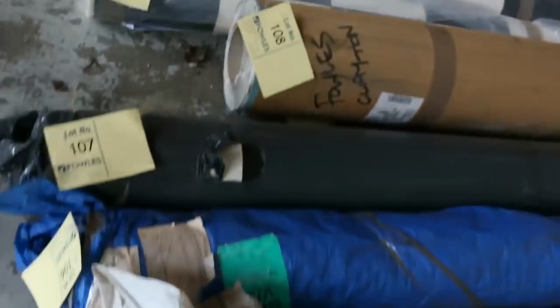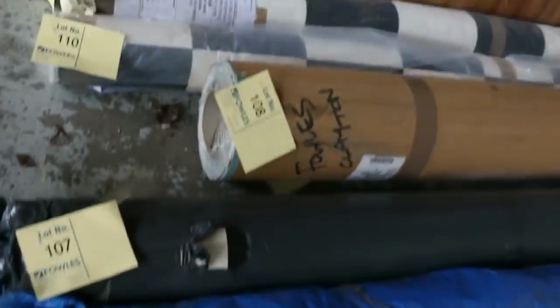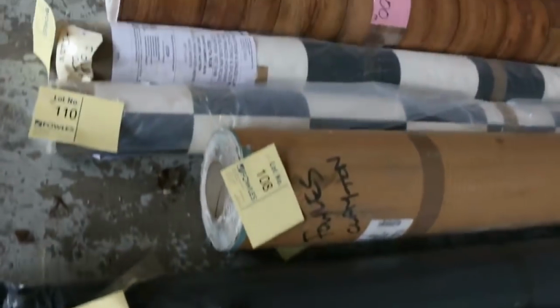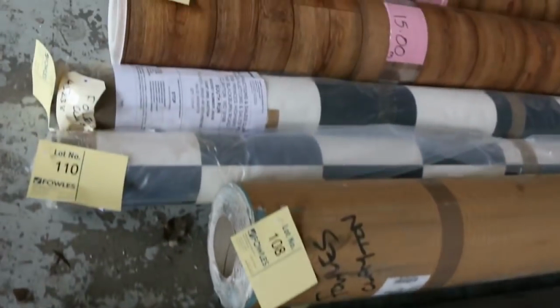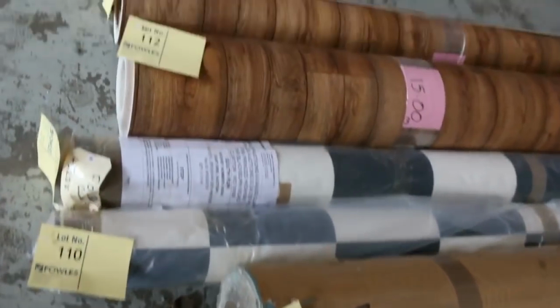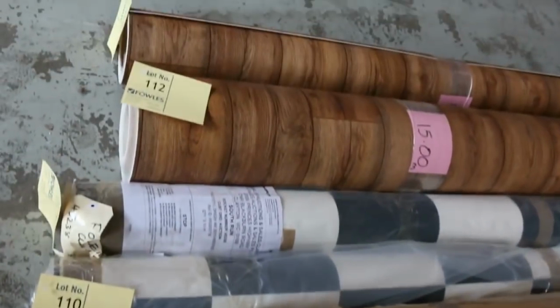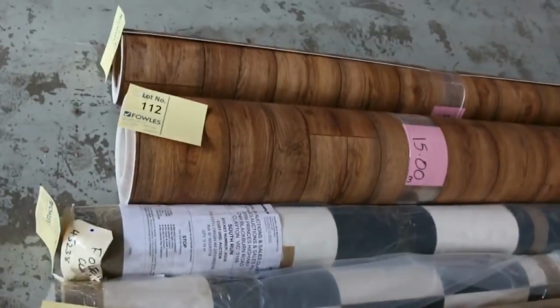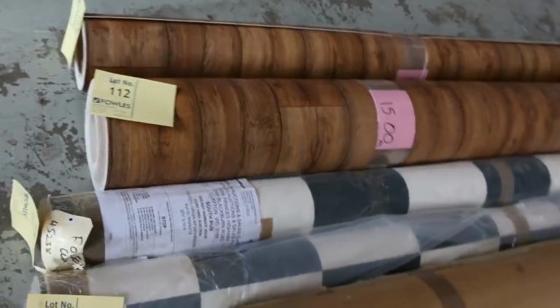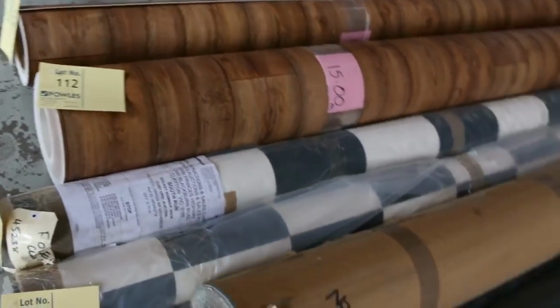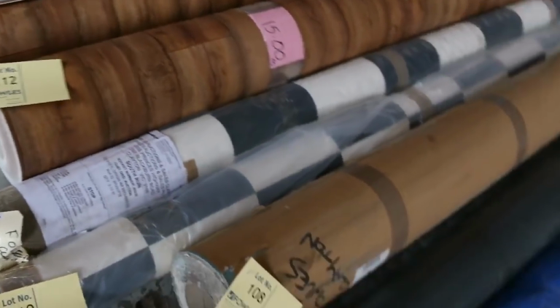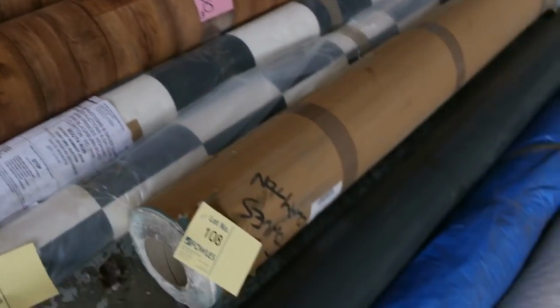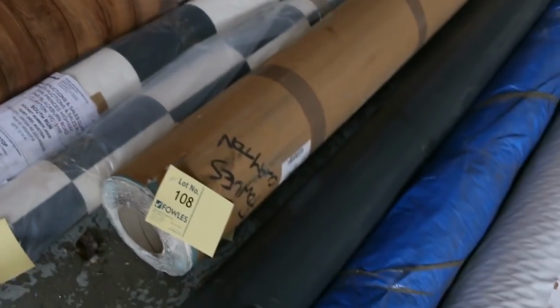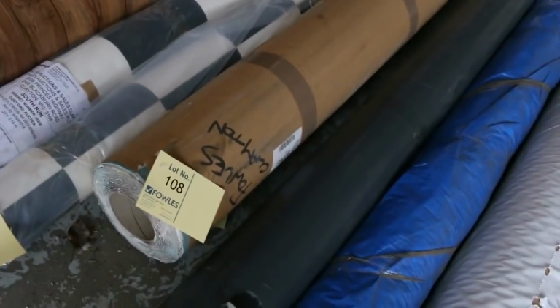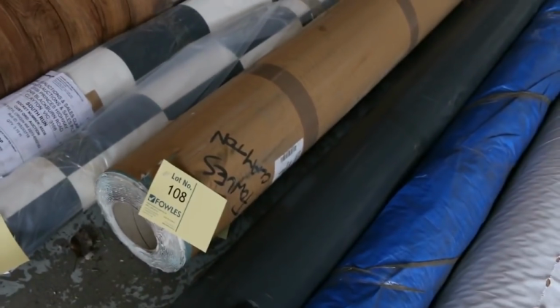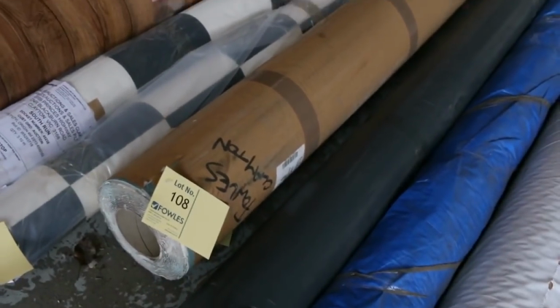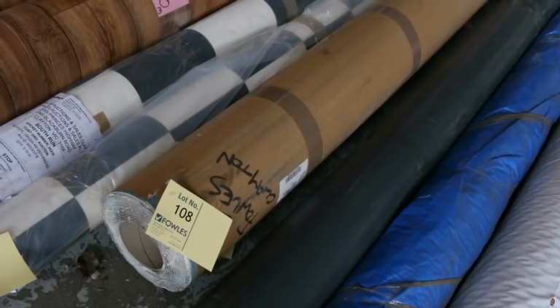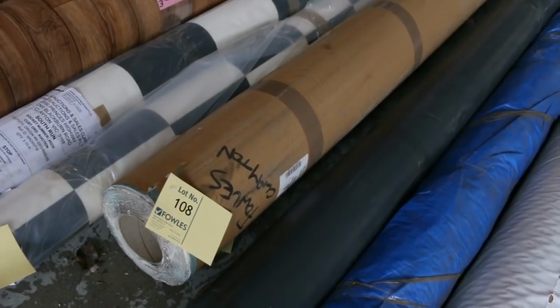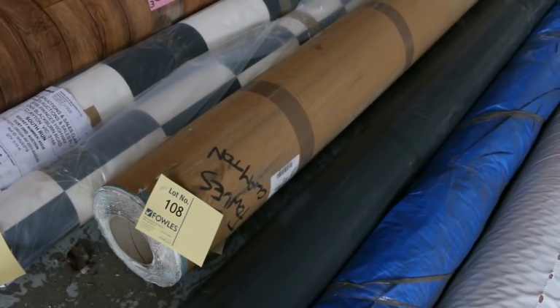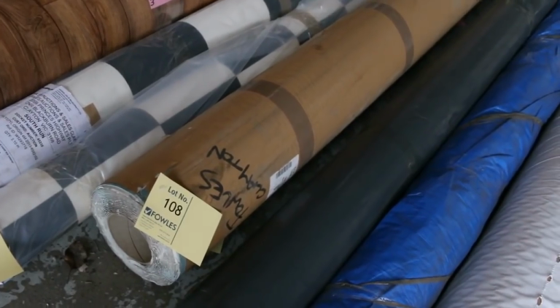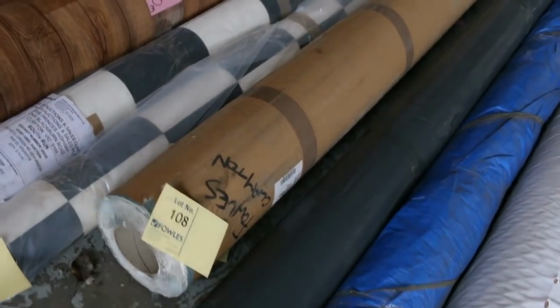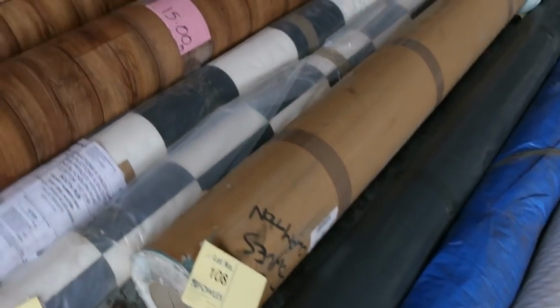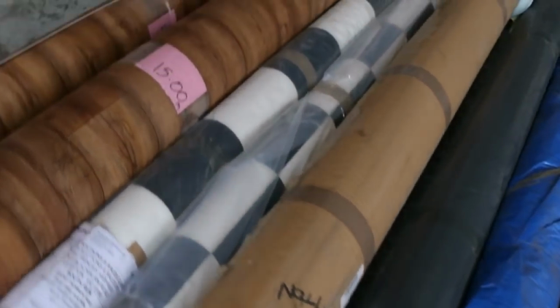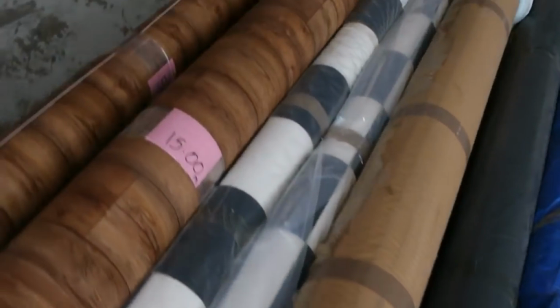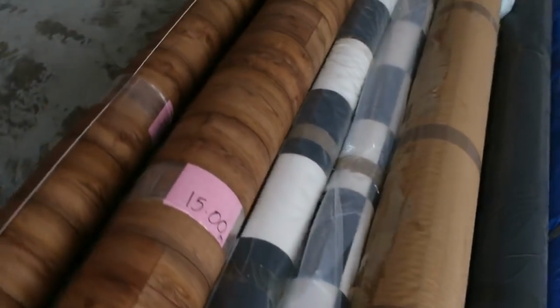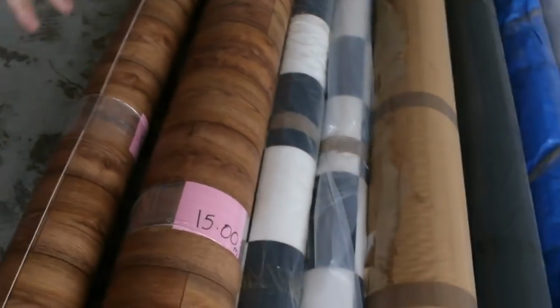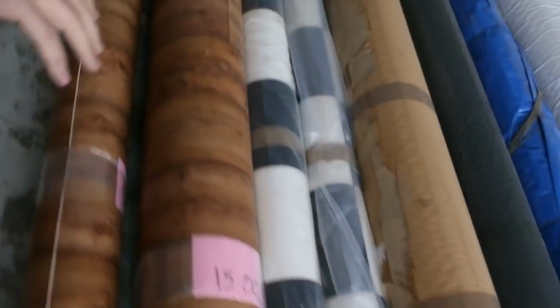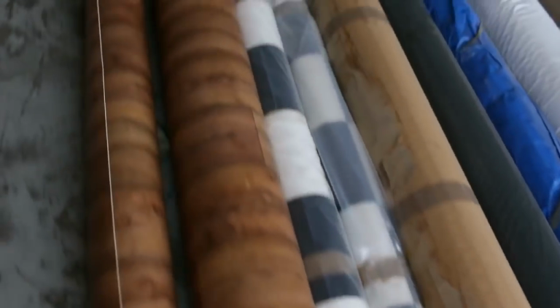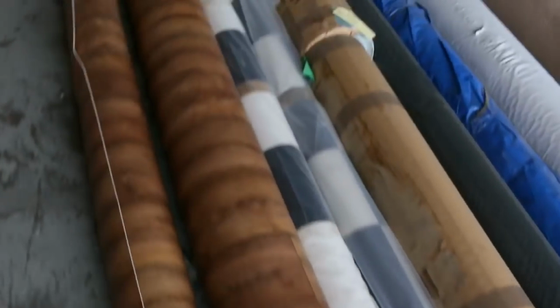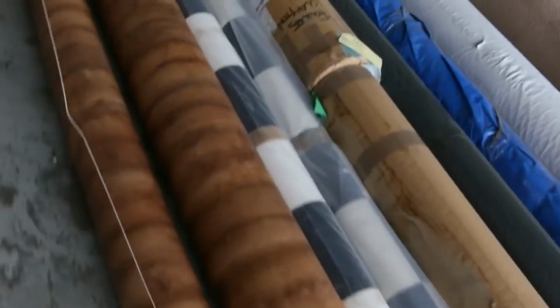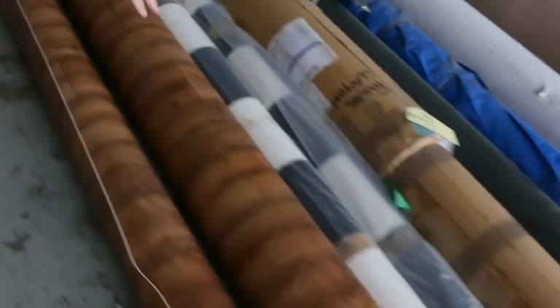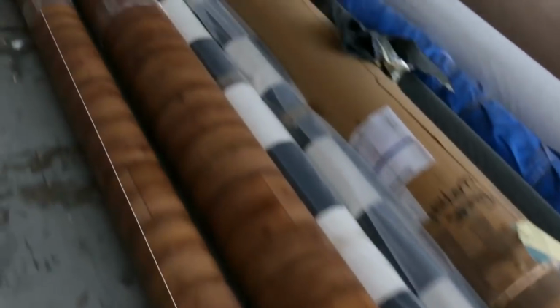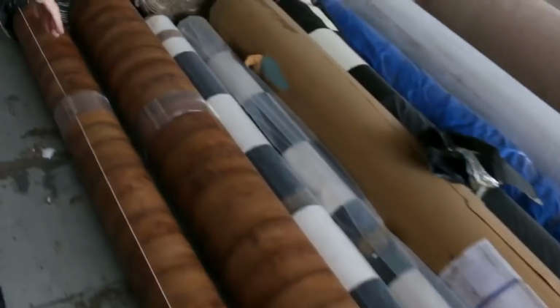We've also got 4-meter wide vinyl and a little bit of commercial vinyl. This has been priced at $25 a meter, which is awesome value considering normal retail is around $80 to $90 a meter.